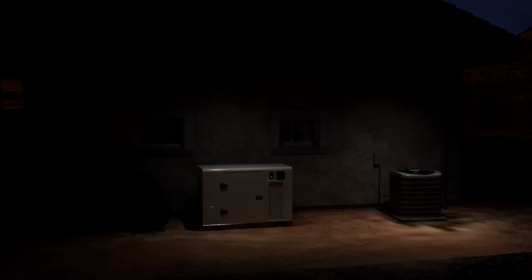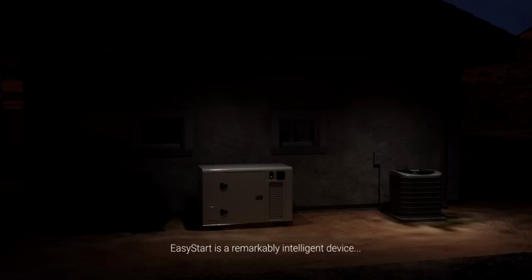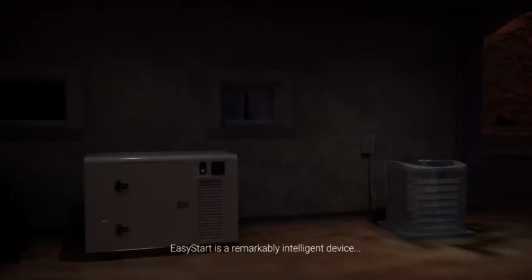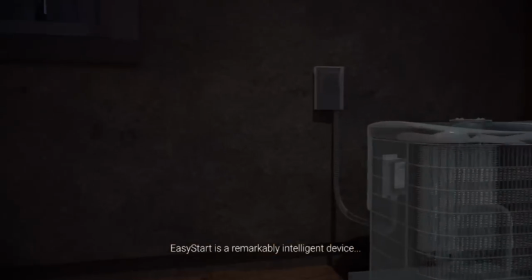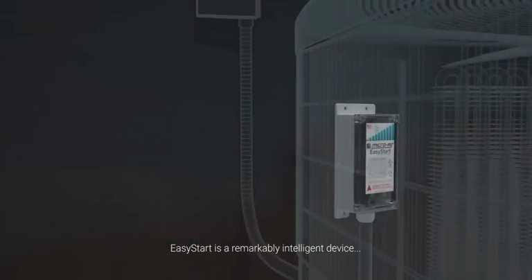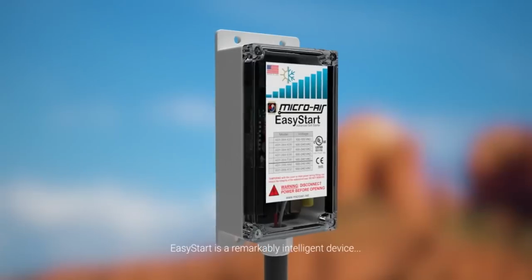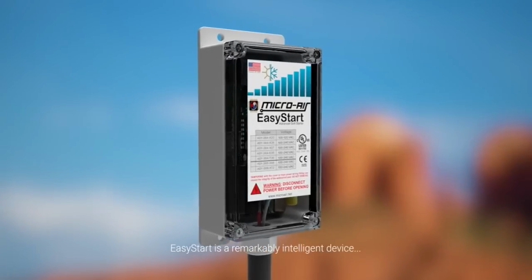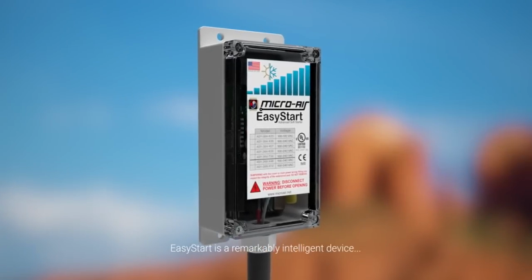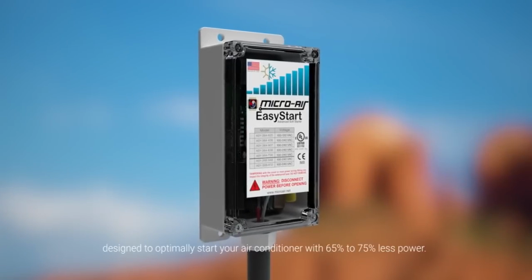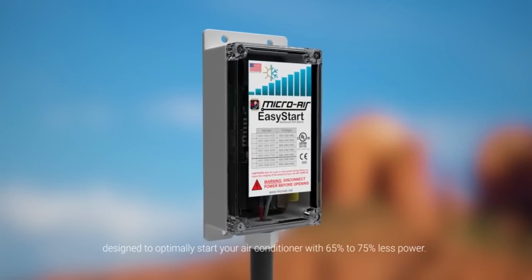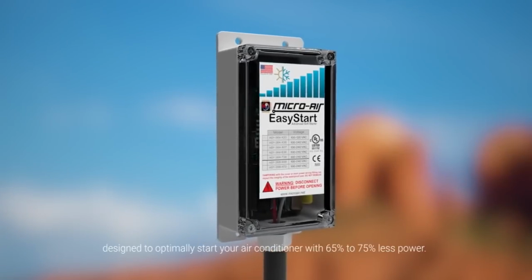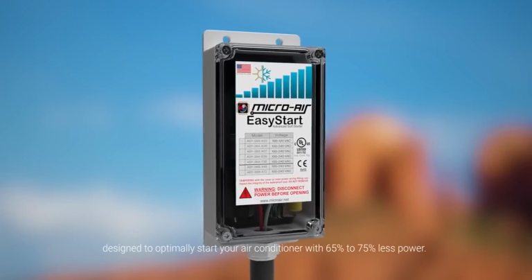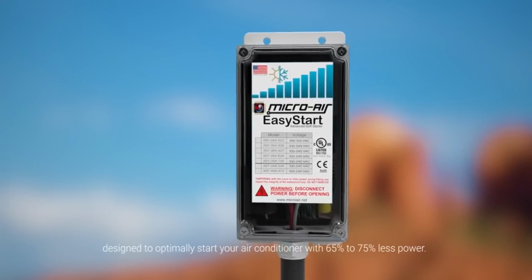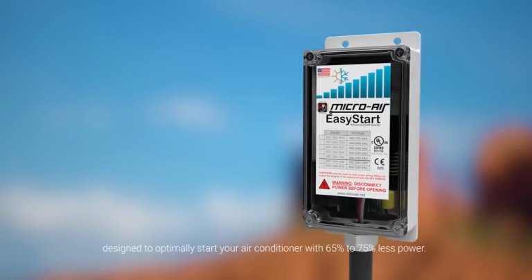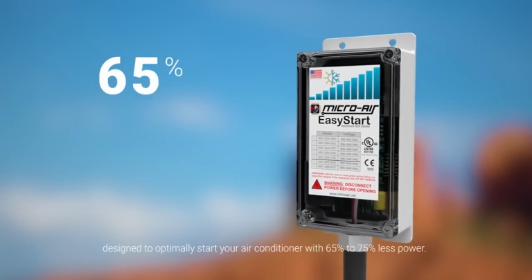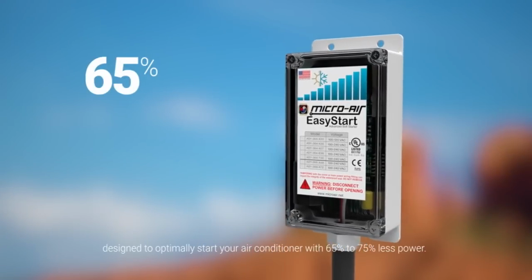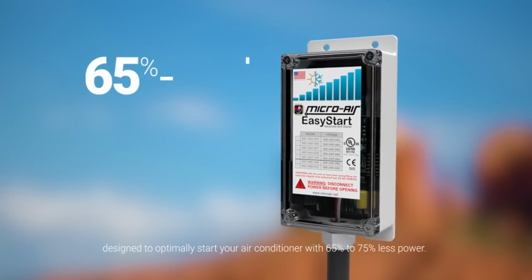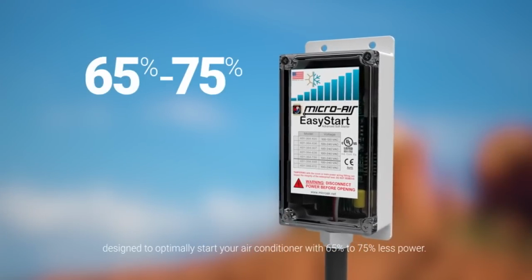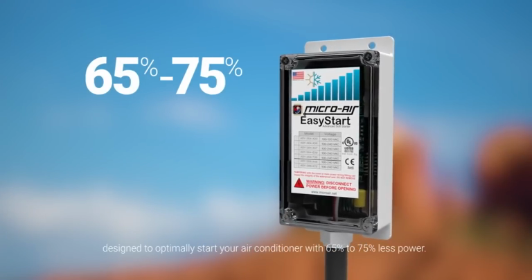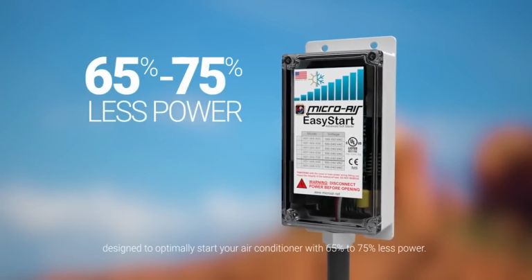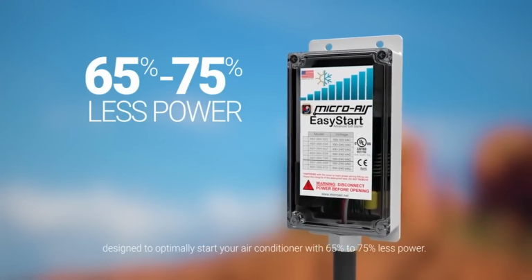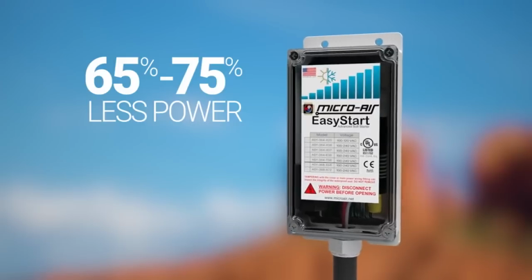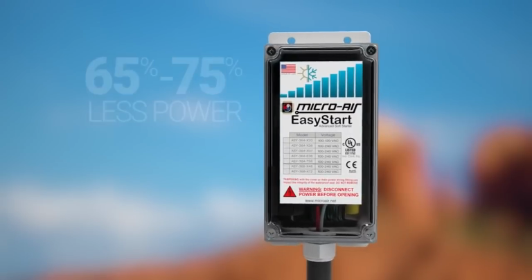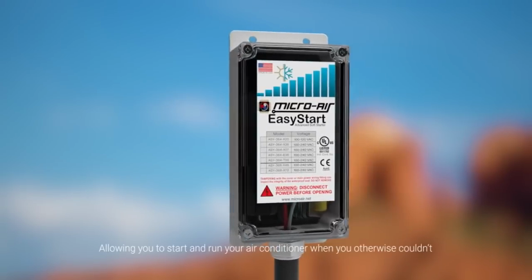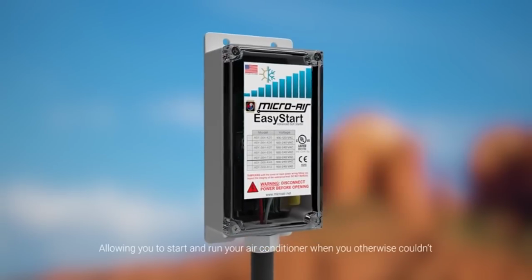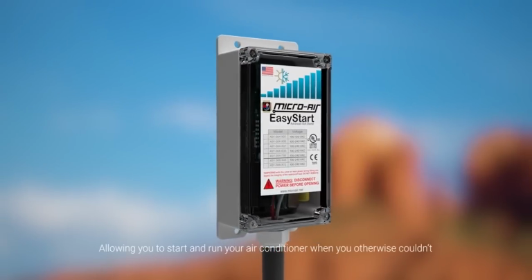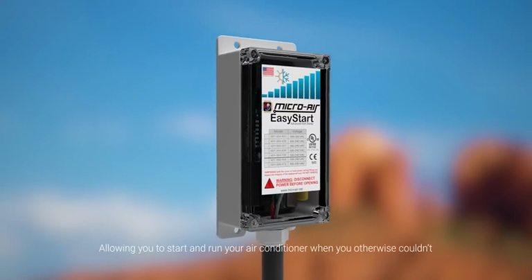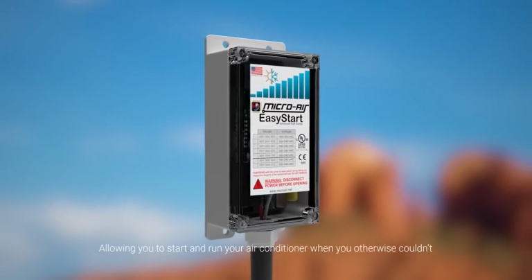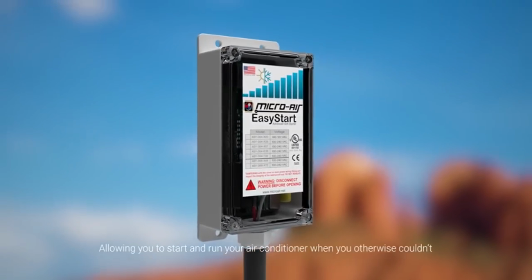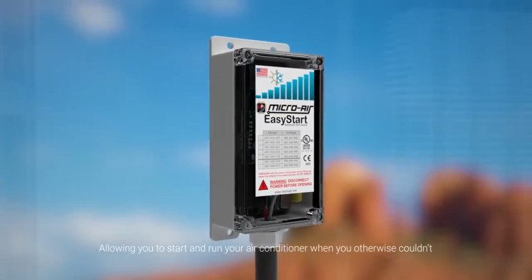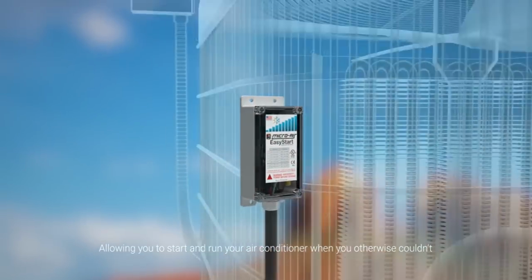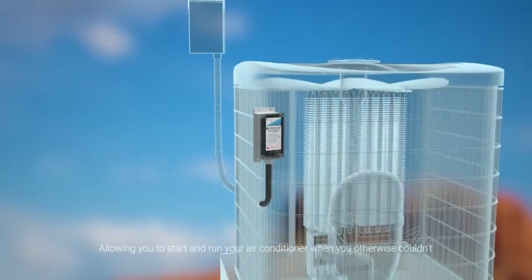Easy Start is a remarkably intelligent device designed to optimally start your air conditioner with 65 to 75% less power, allowing you to start and run your air conditioner when you otherwise couldn't.